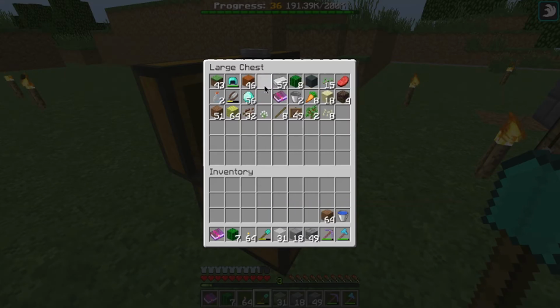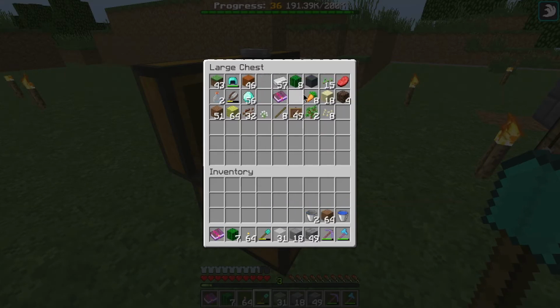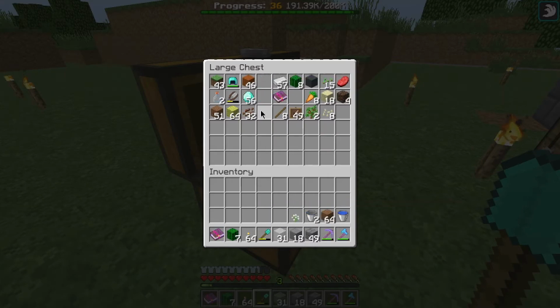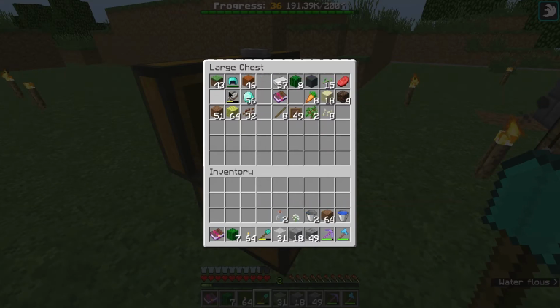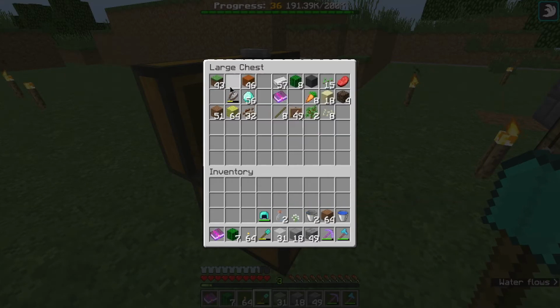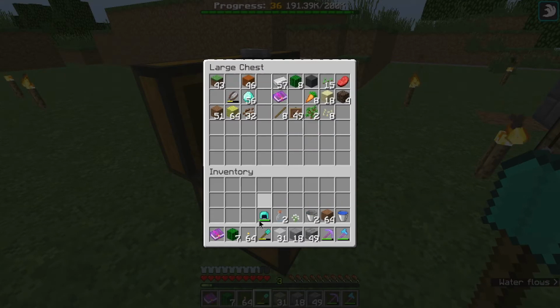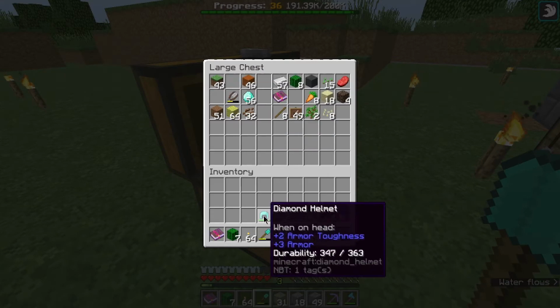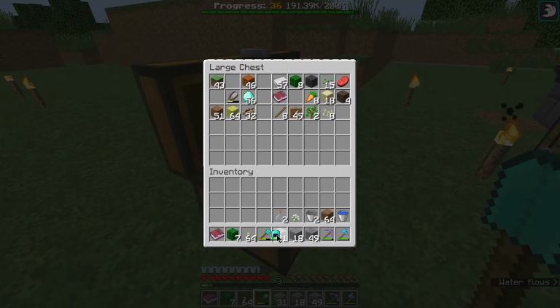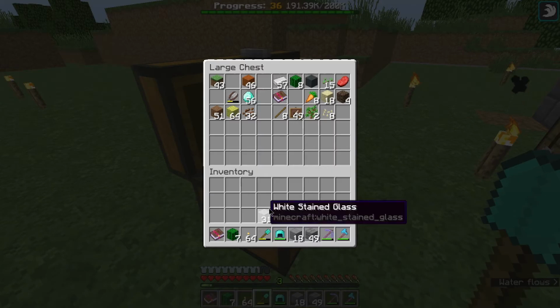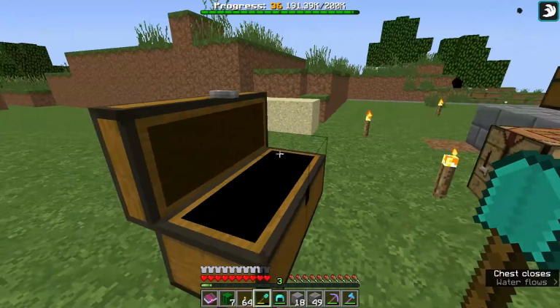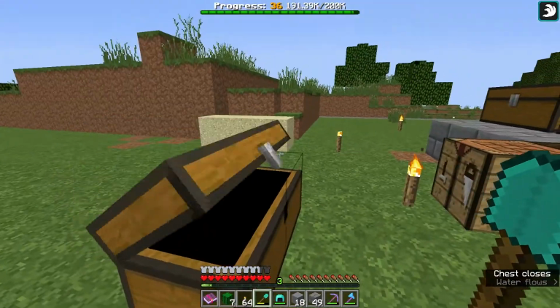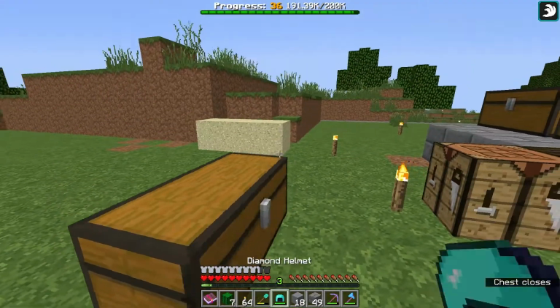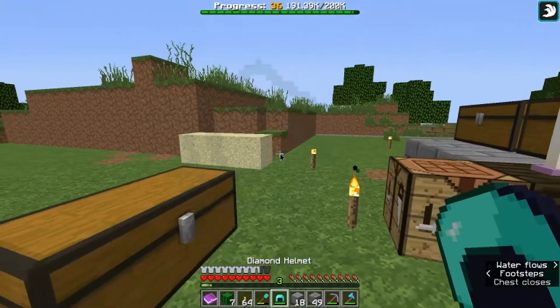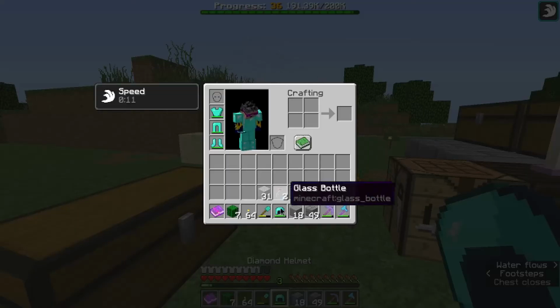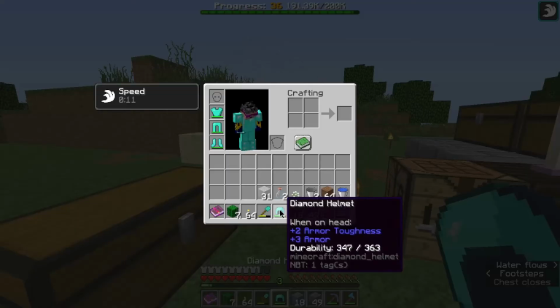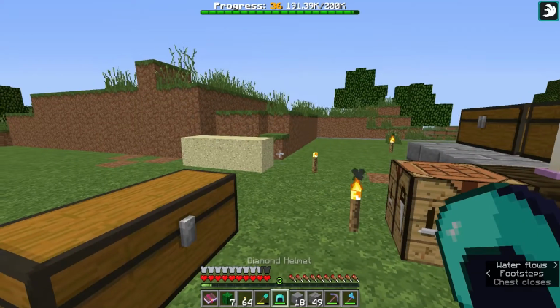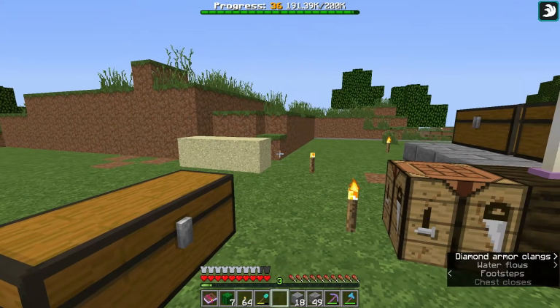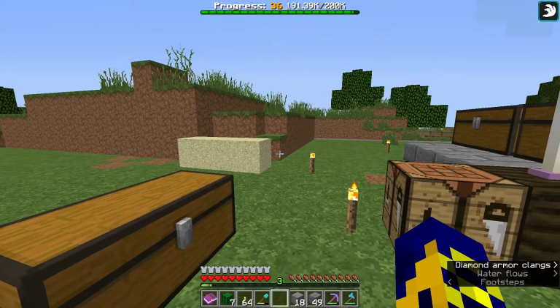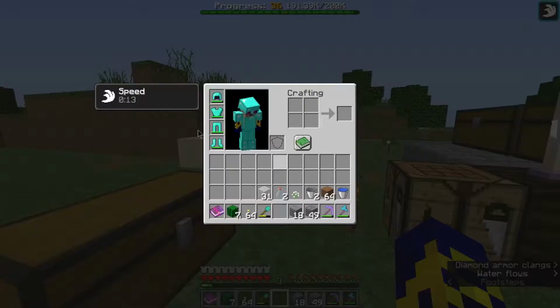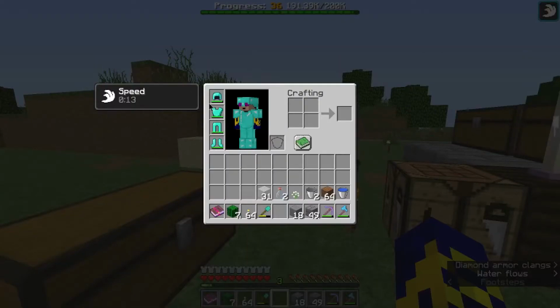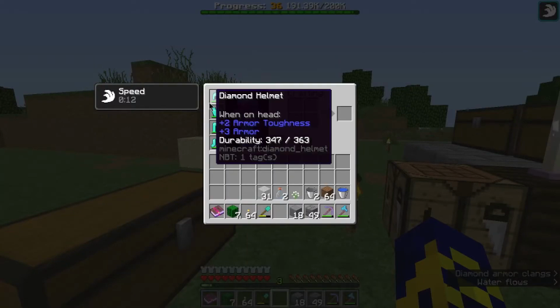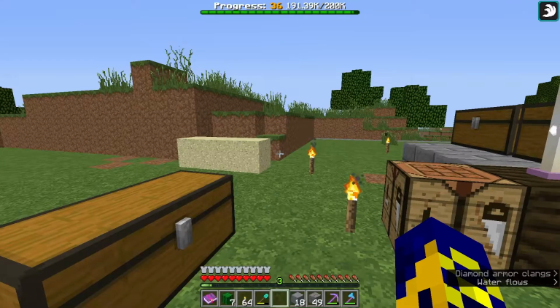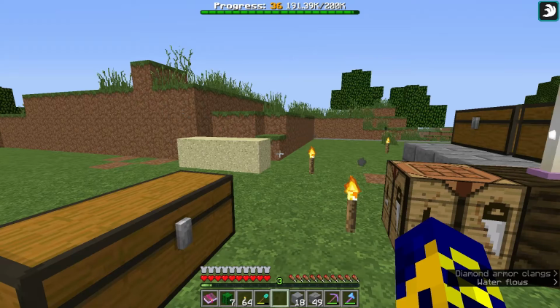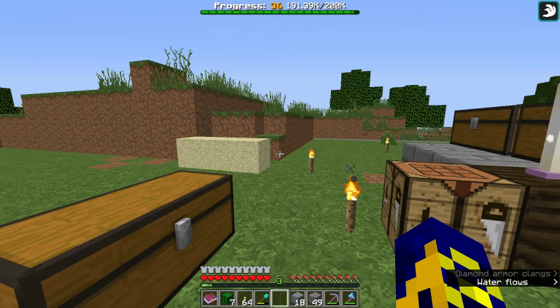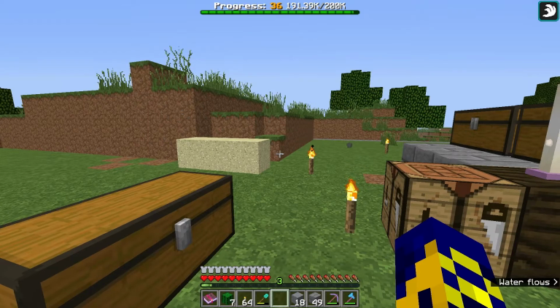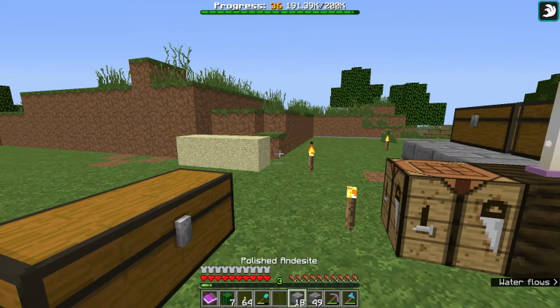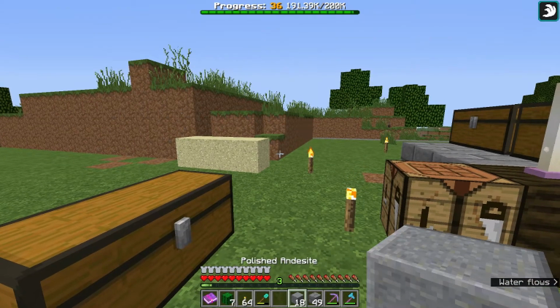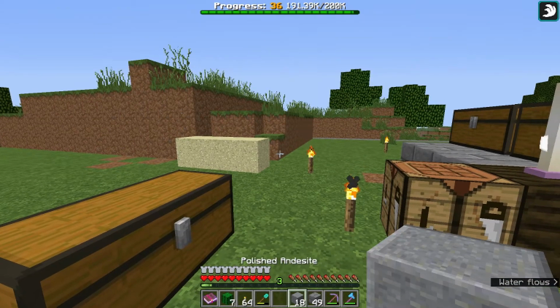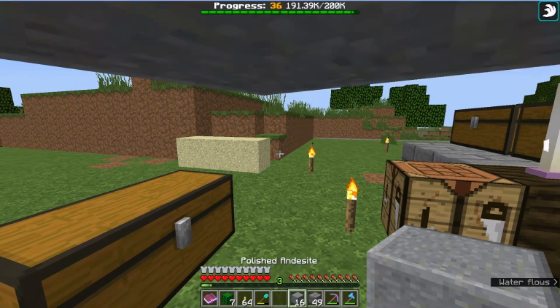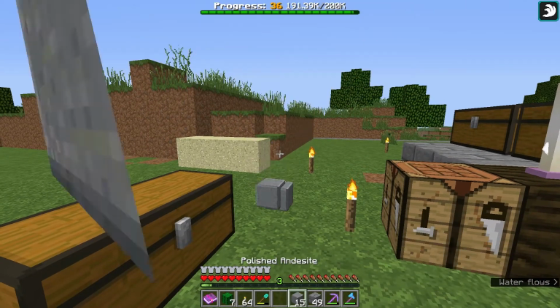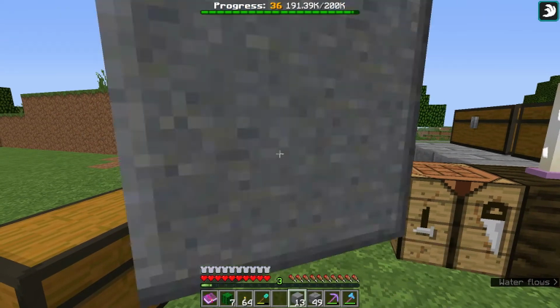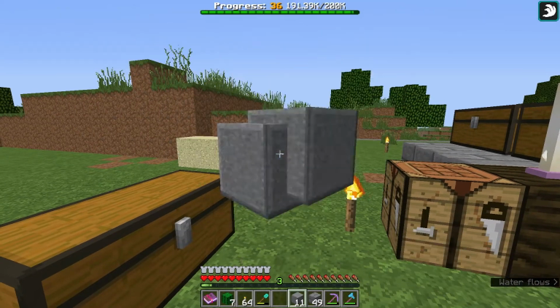Also, you can place items into your hand by pressing the right mouse button, and very fast wear these items.